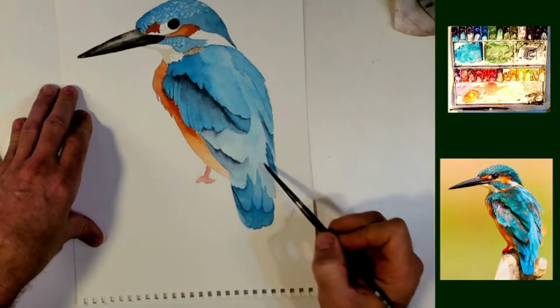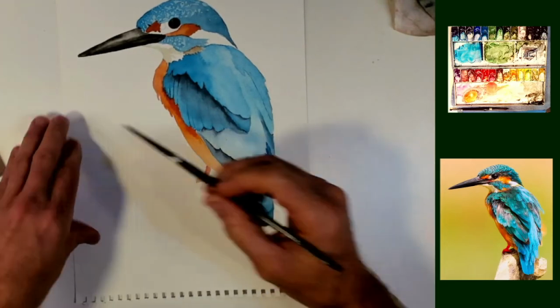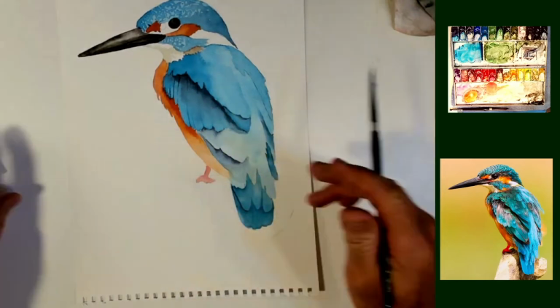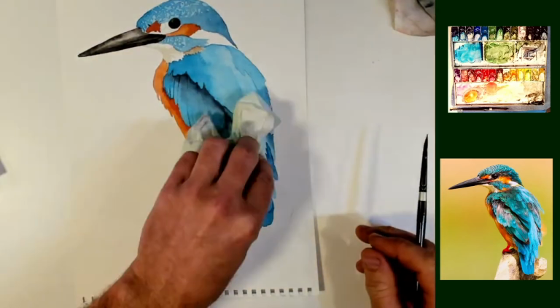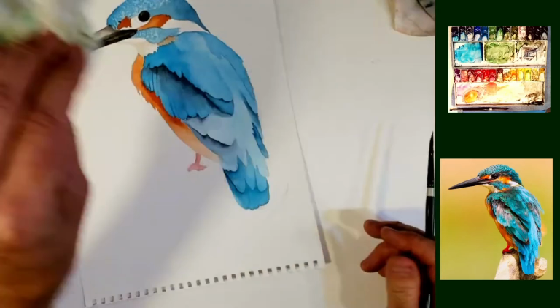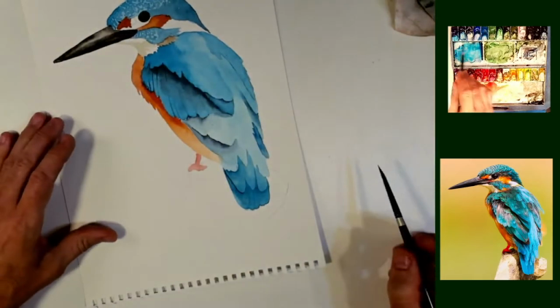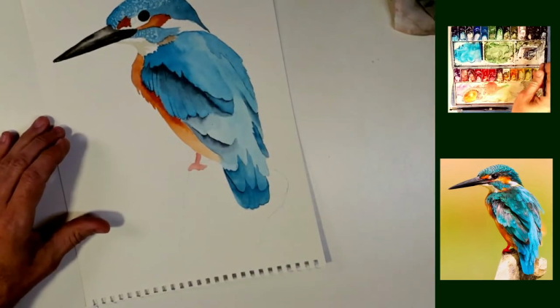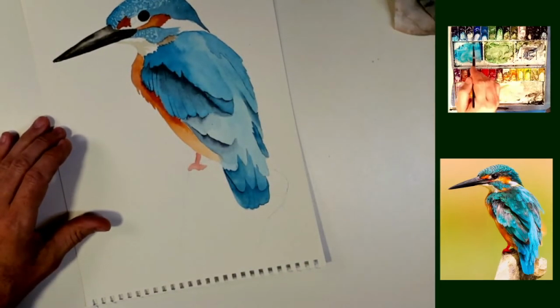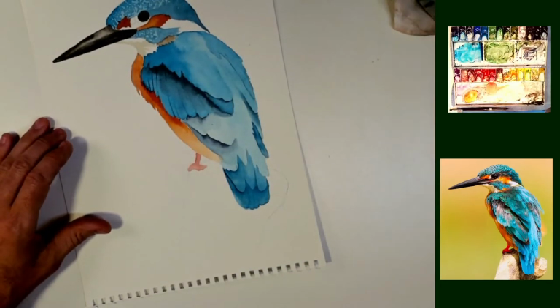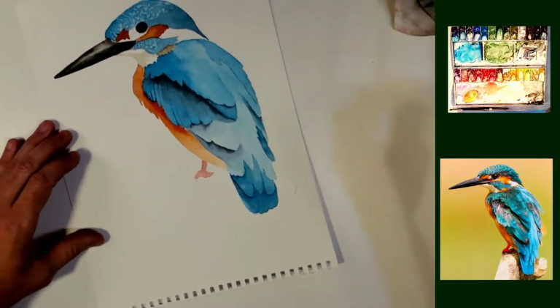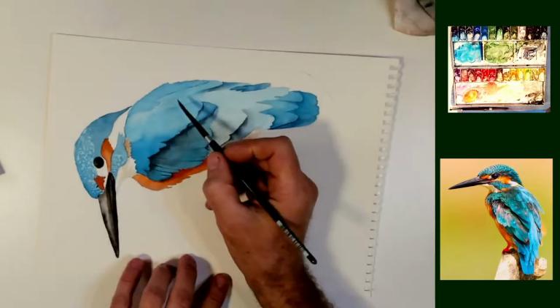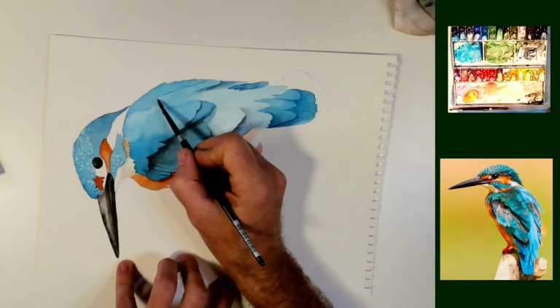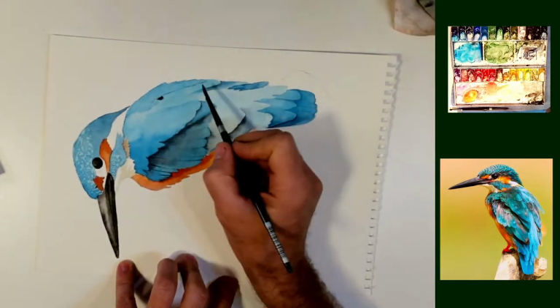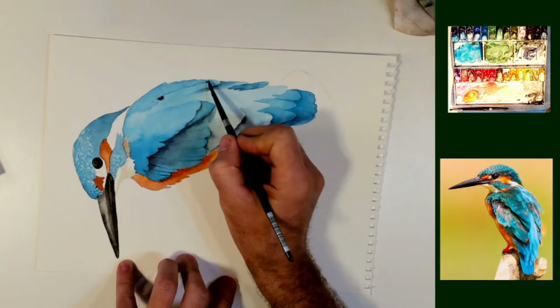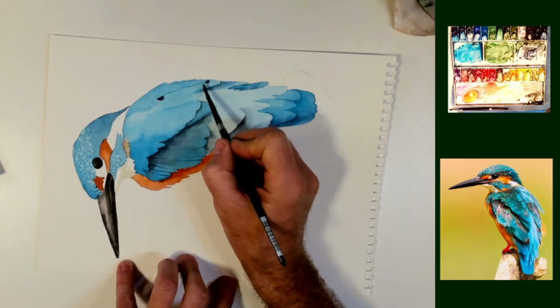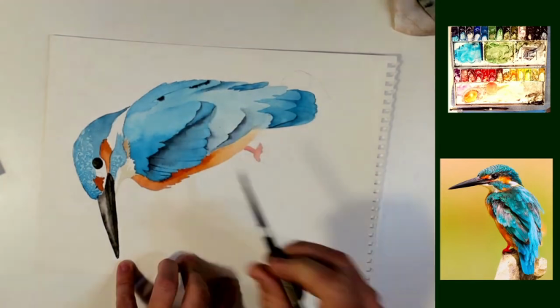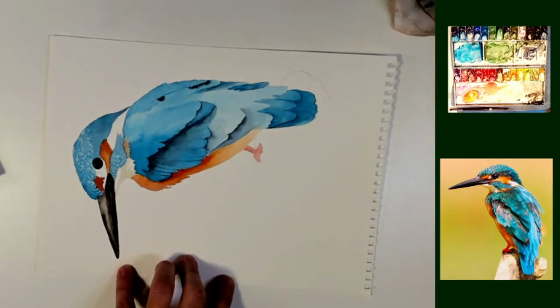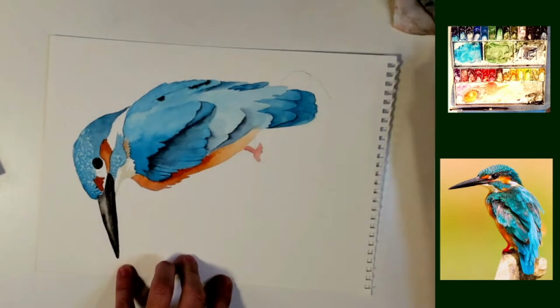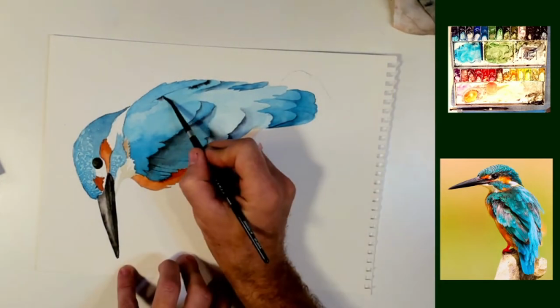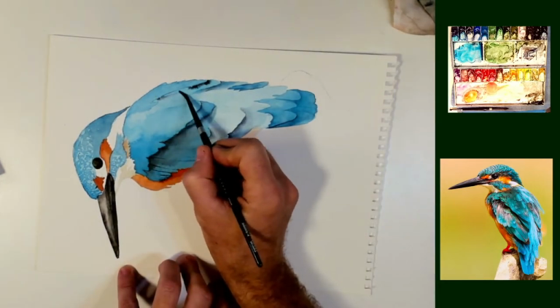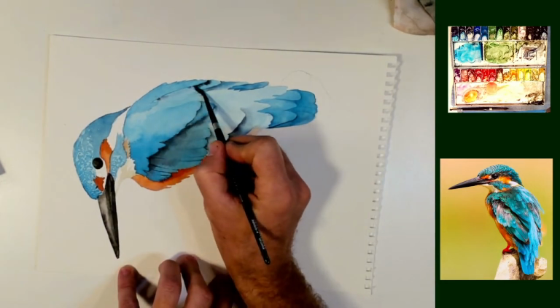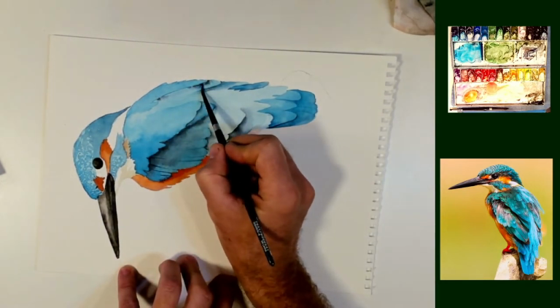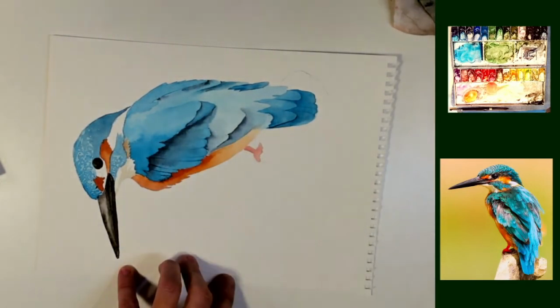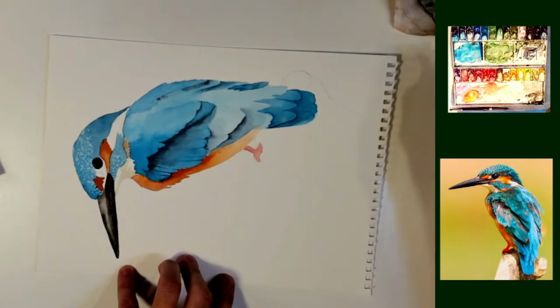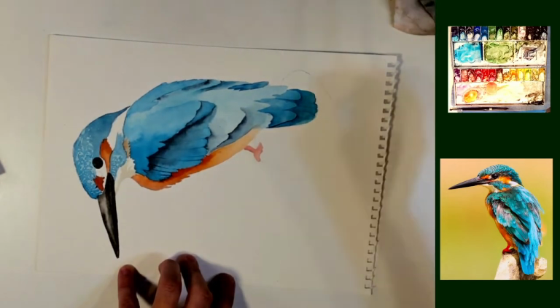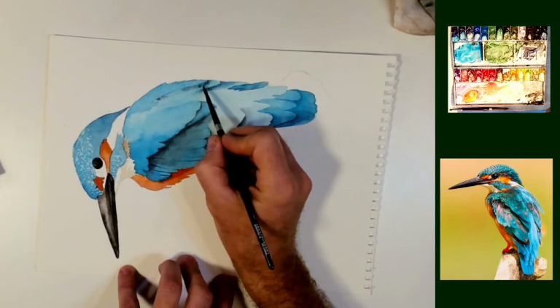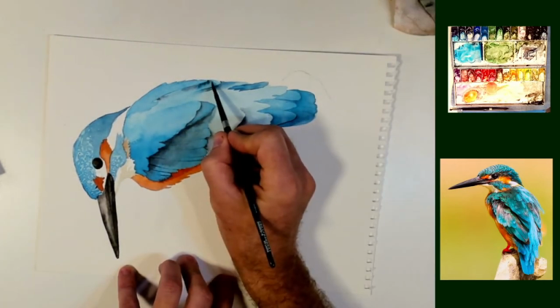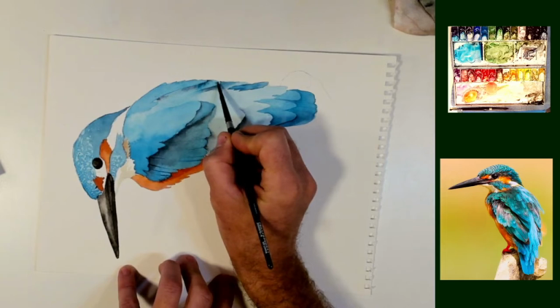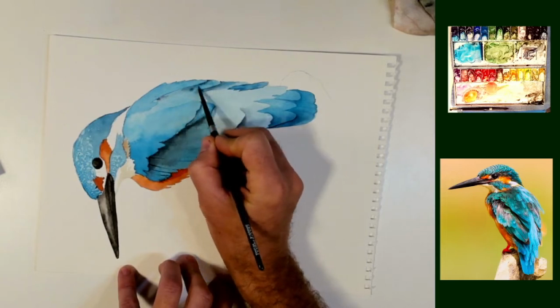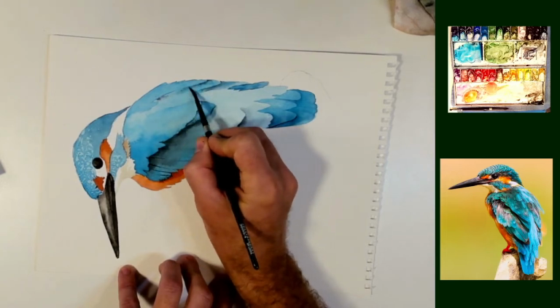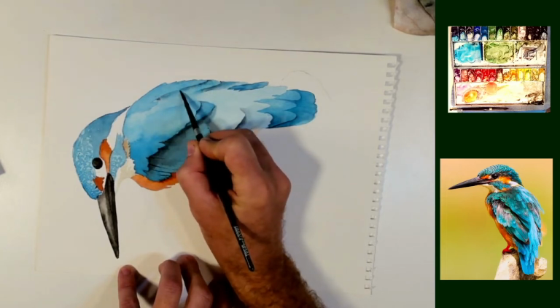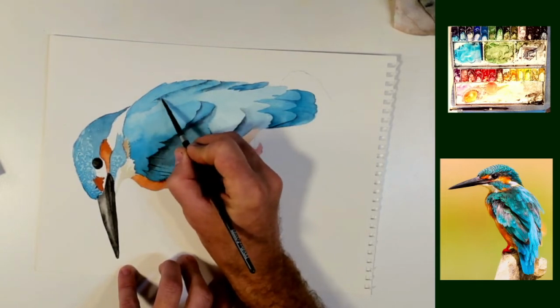I'm coming down his back just to blend that out as best I can. There's a little bit of dark, and all of a sudden those feathers on his back are just going to separate — instant layer of feathers on his back.